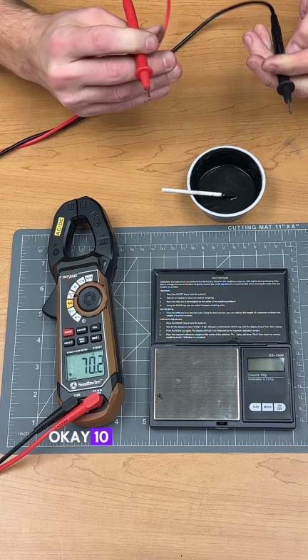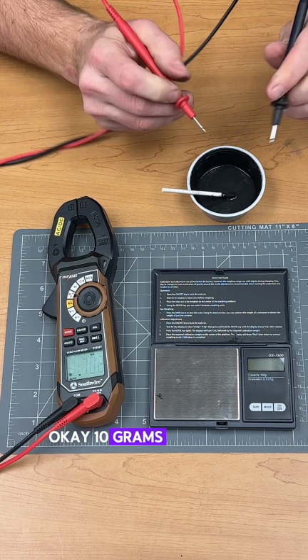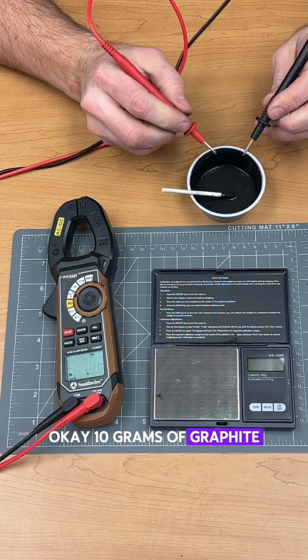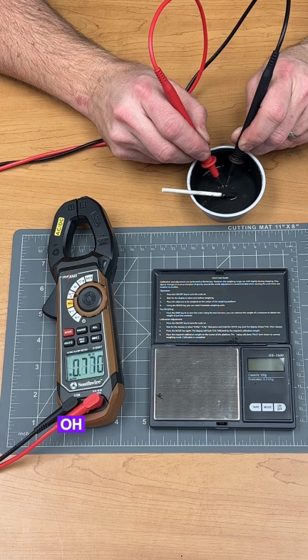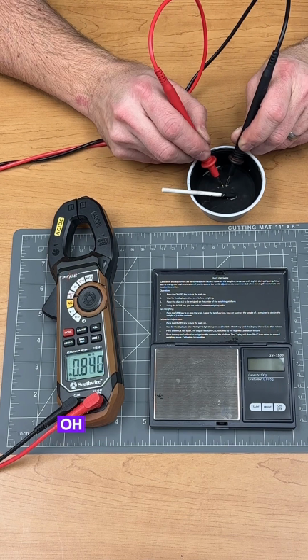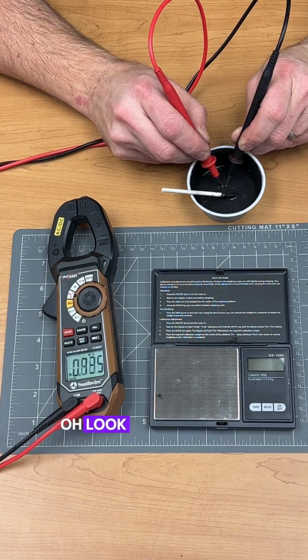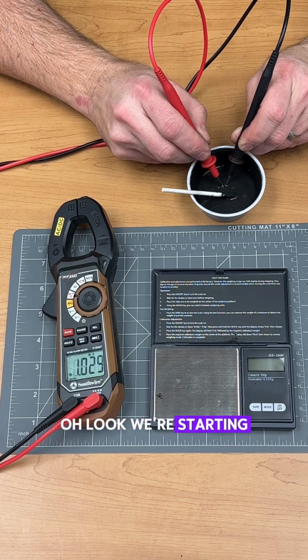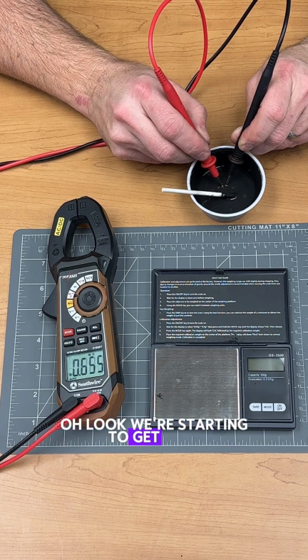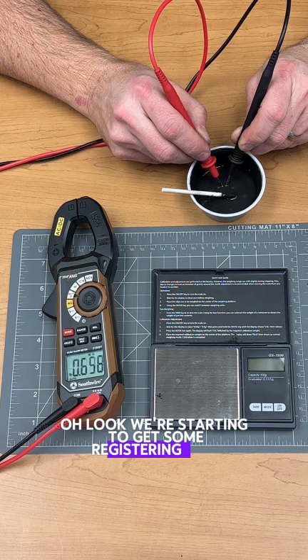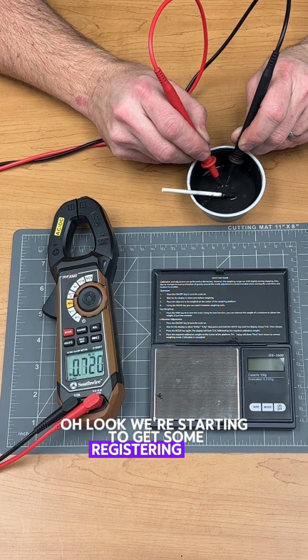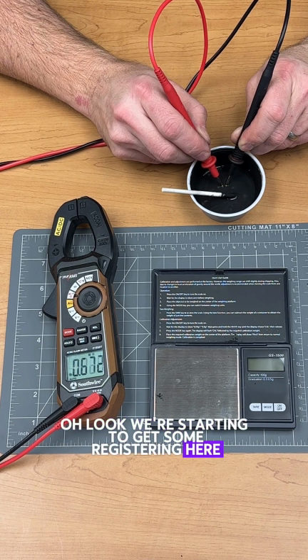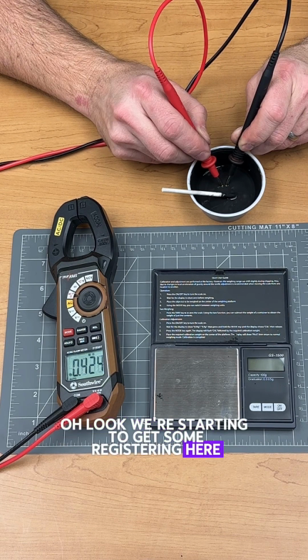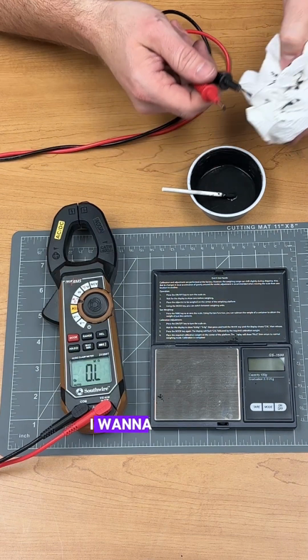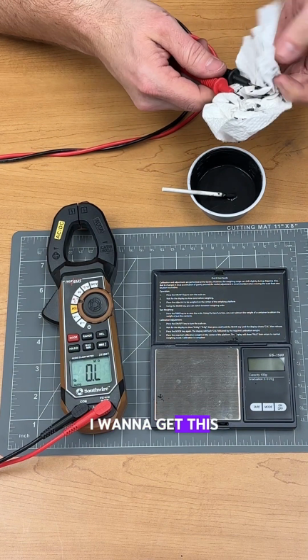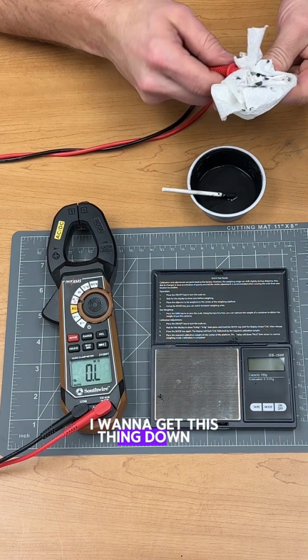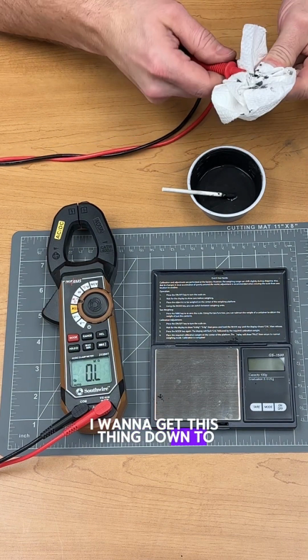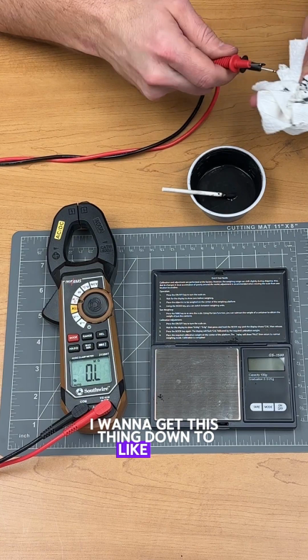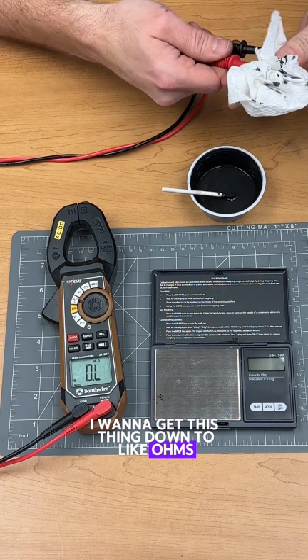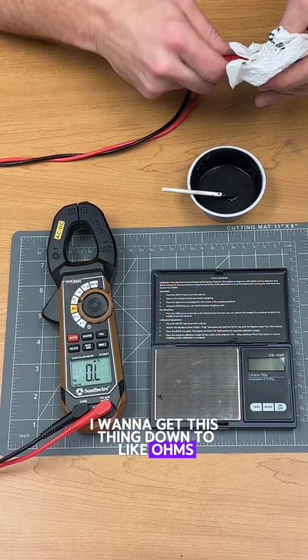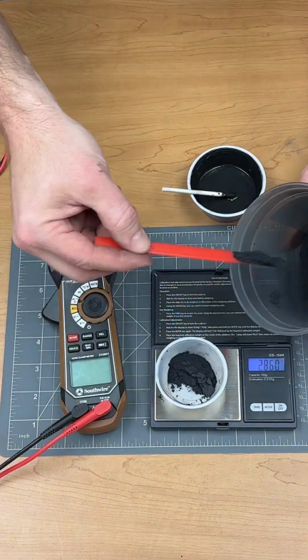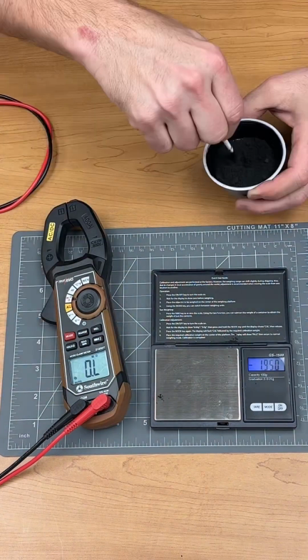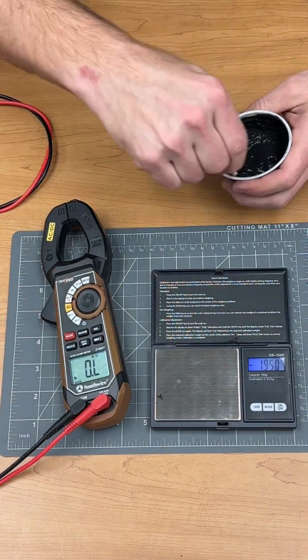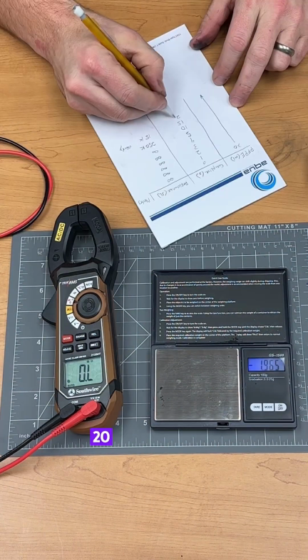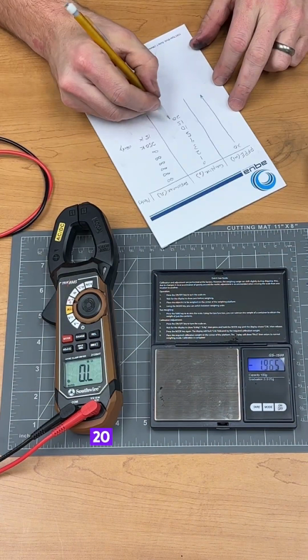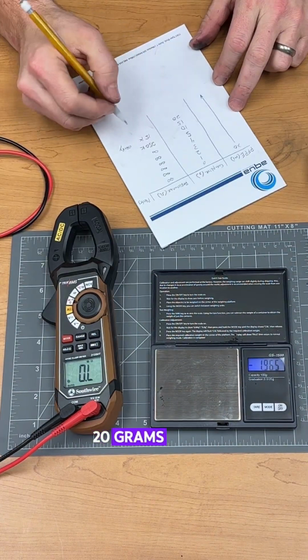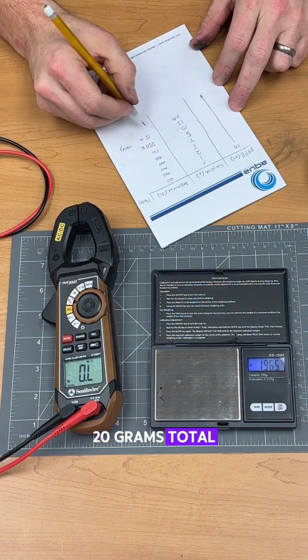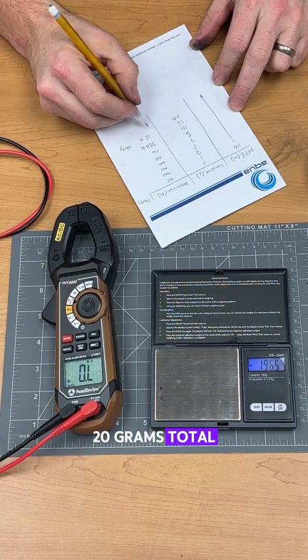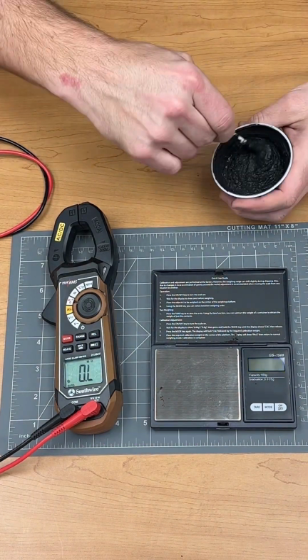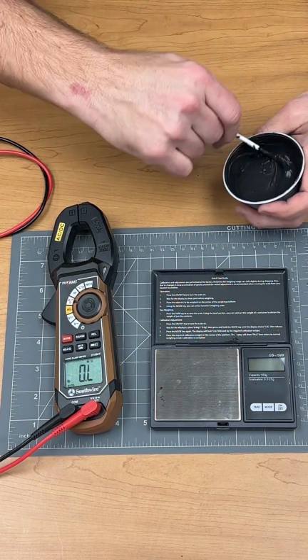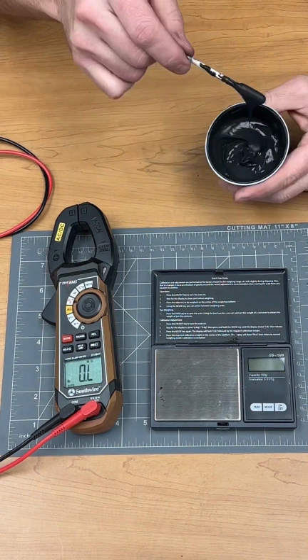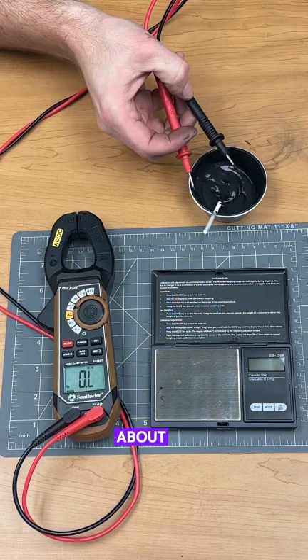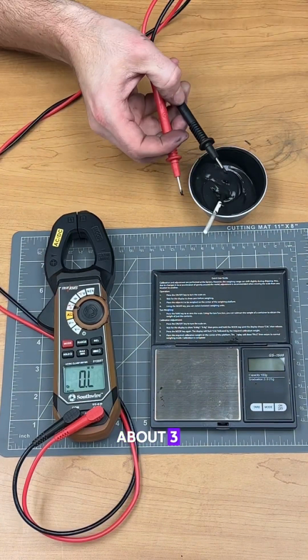10 grams of graphite — oh look, we're starting to get something registering here. I want to get this thing down to, like, ohms. 20 grams total. About 3K.